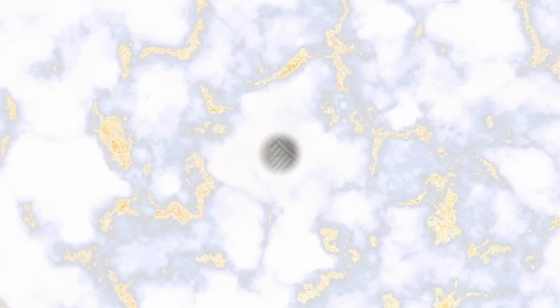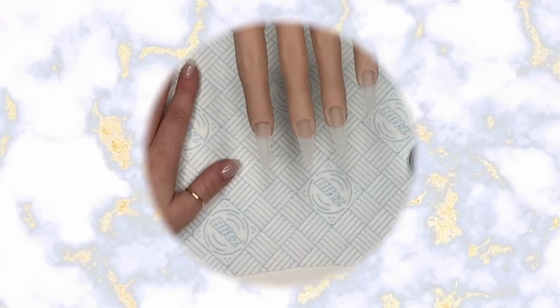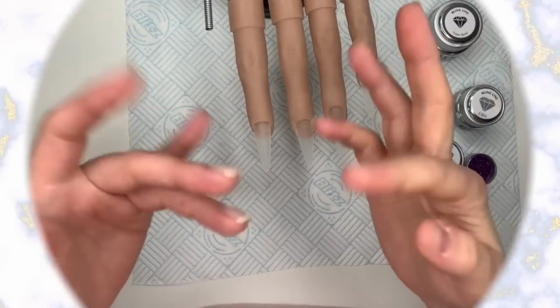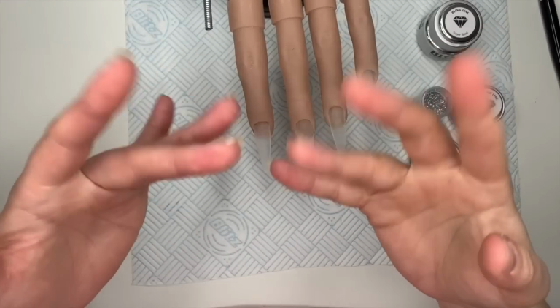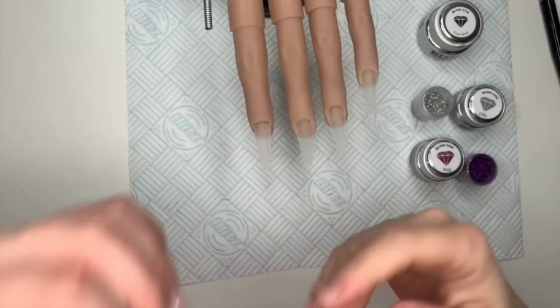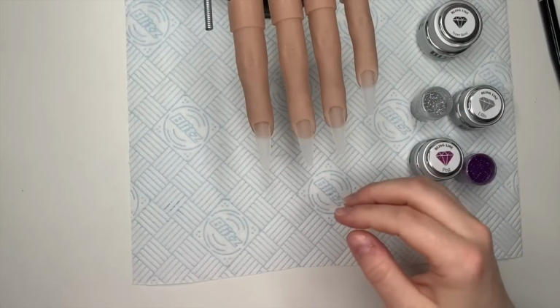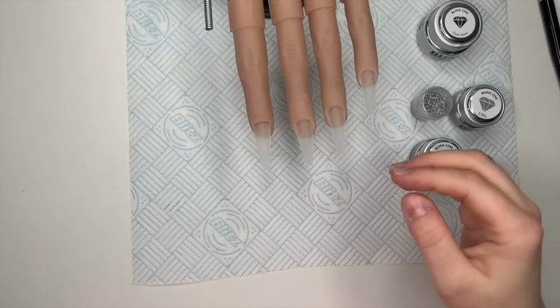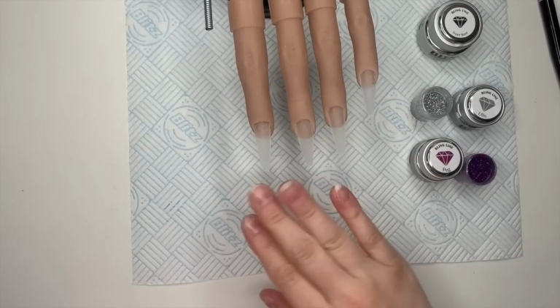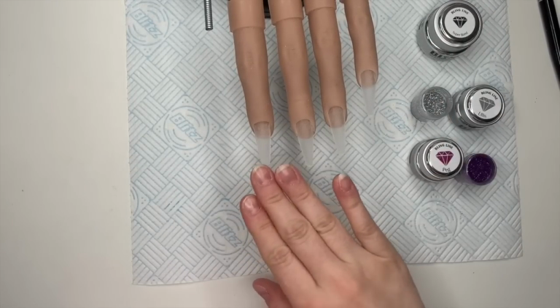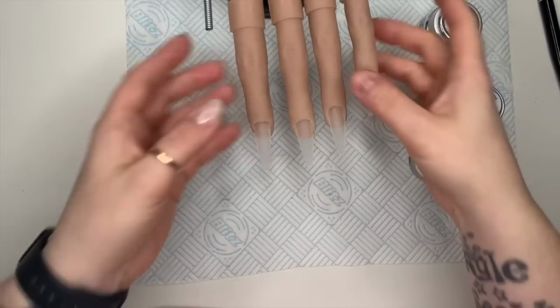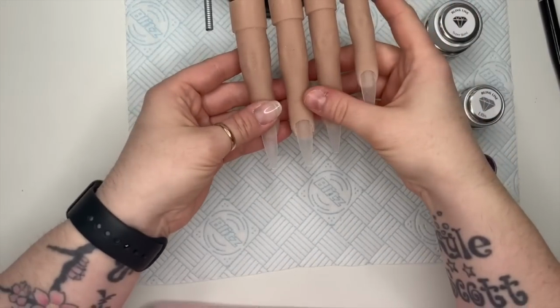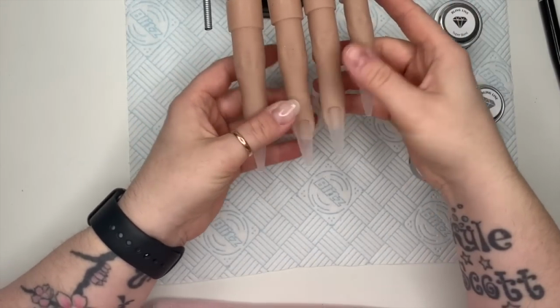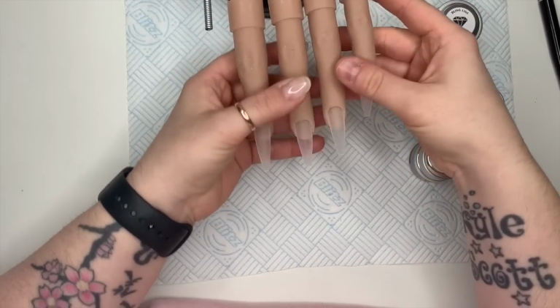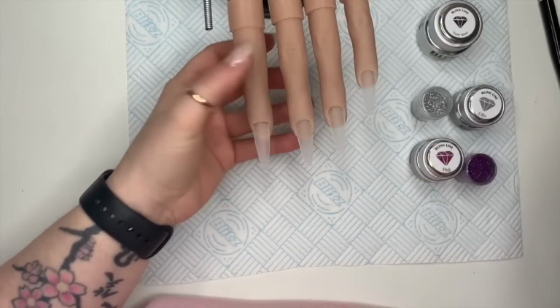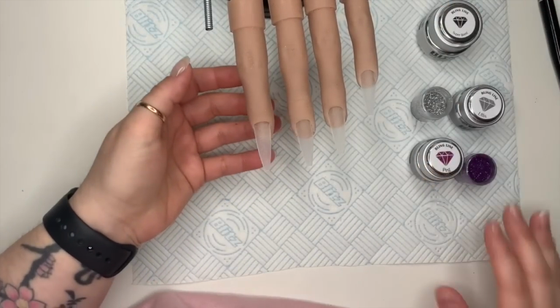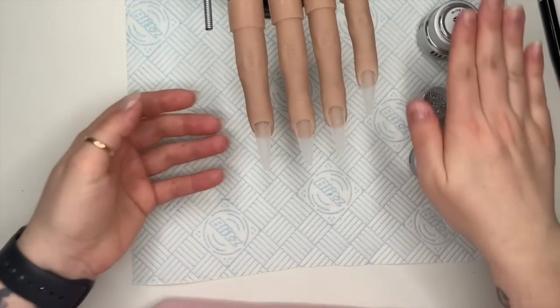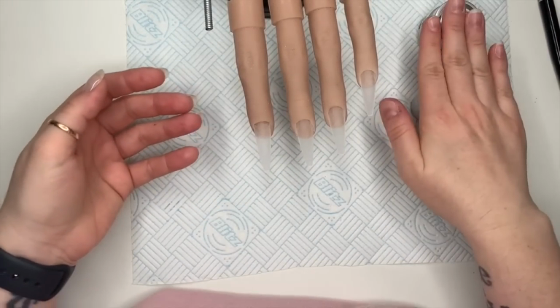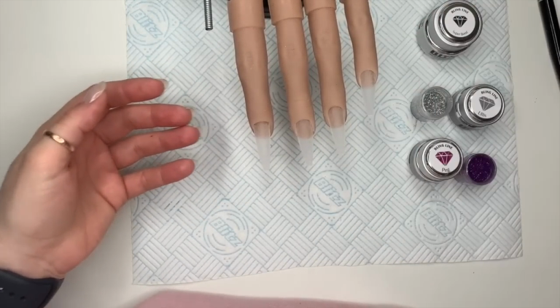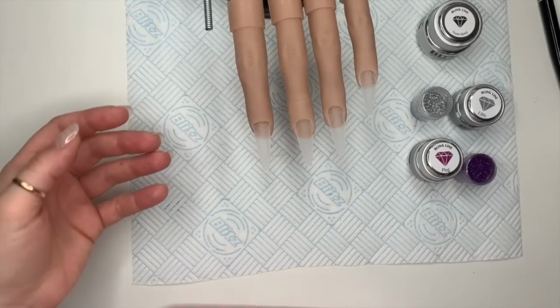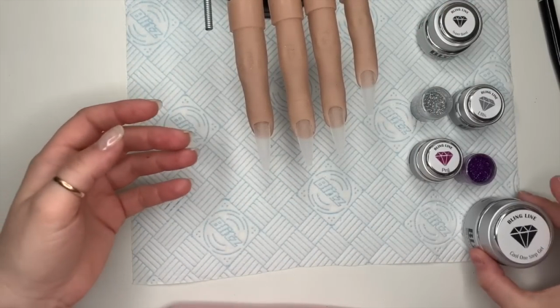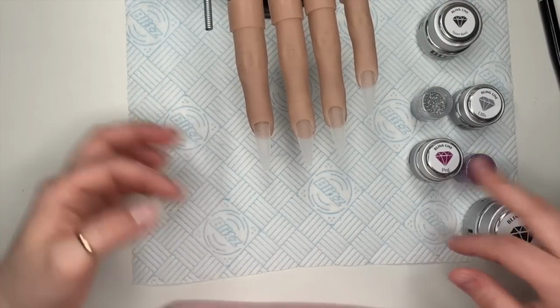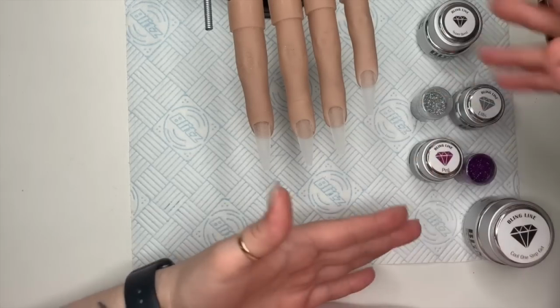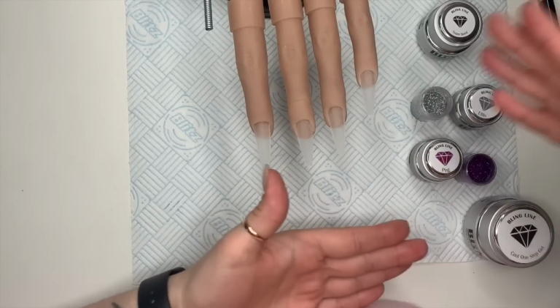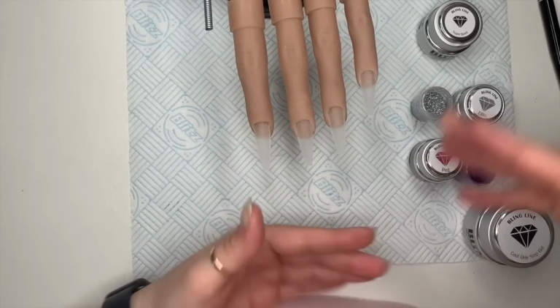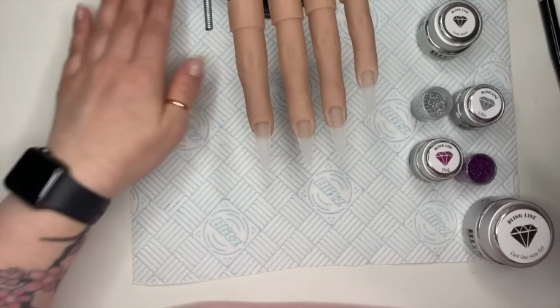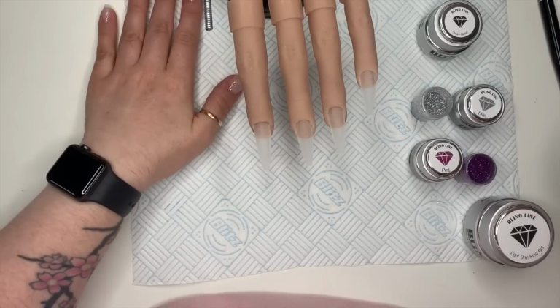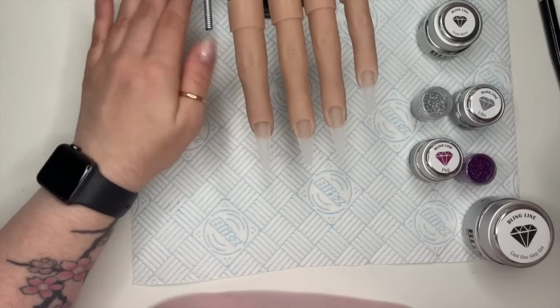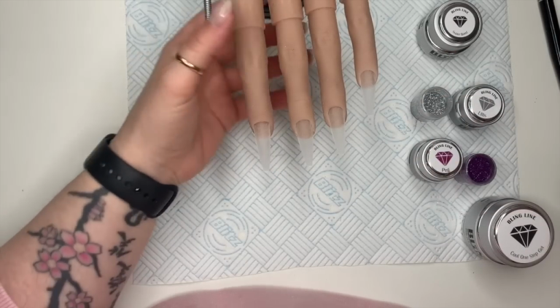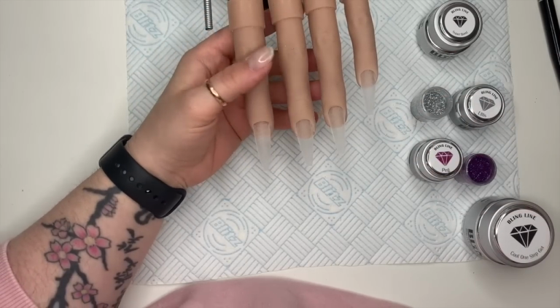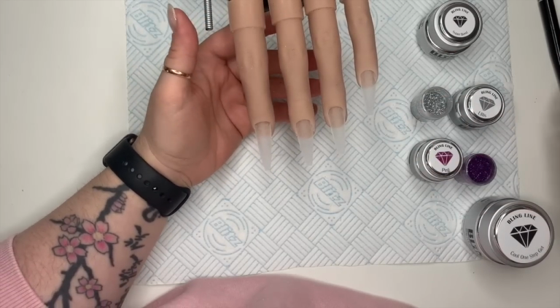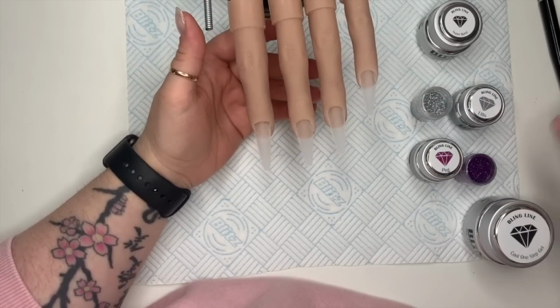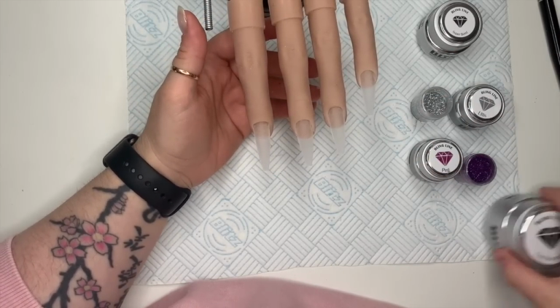Oh hi, welcome back to a new video! Today I've got my flexi hand ready, and we're going to be using some bling line bits and some nail sugar bits, and we're going to be creating a set of nails.